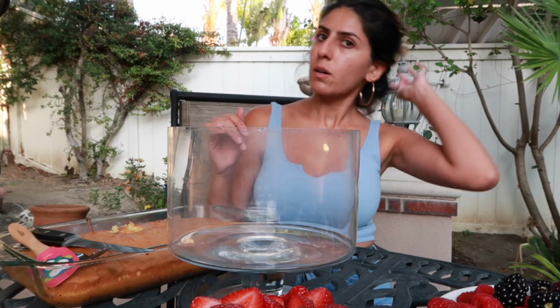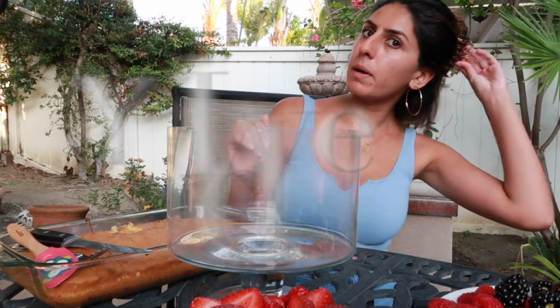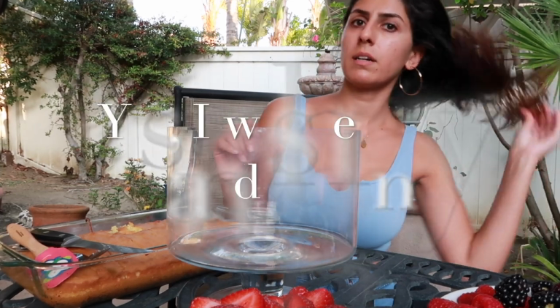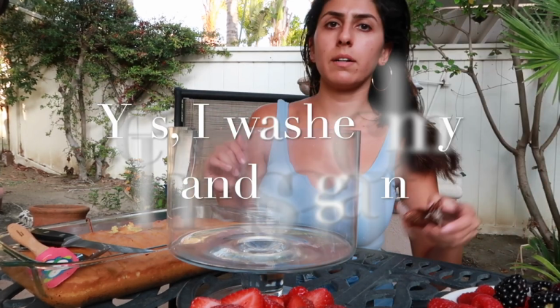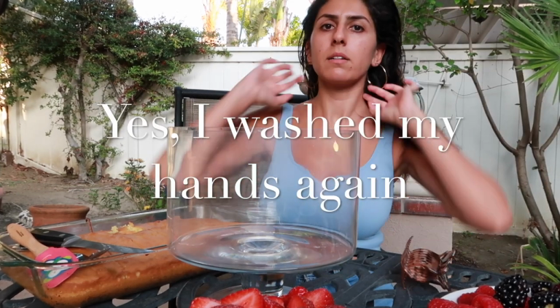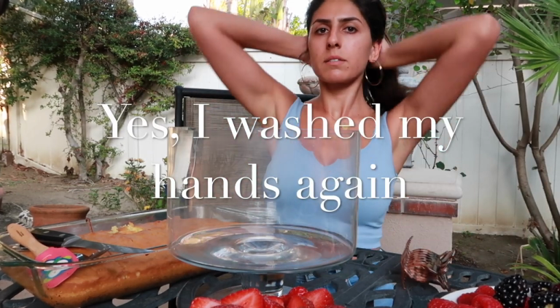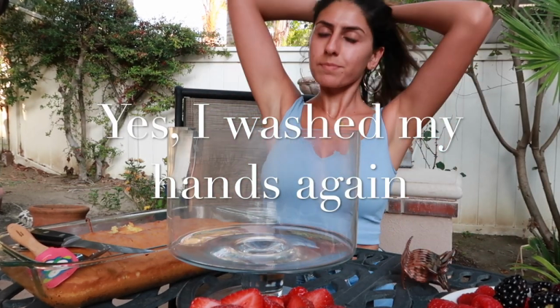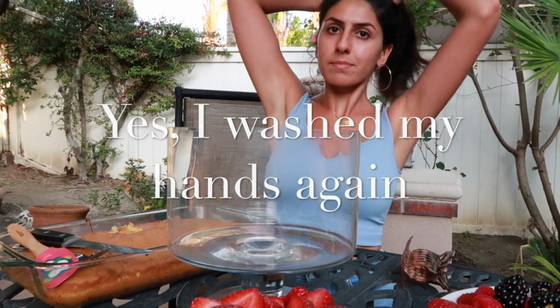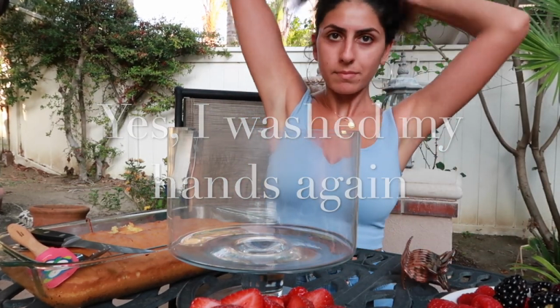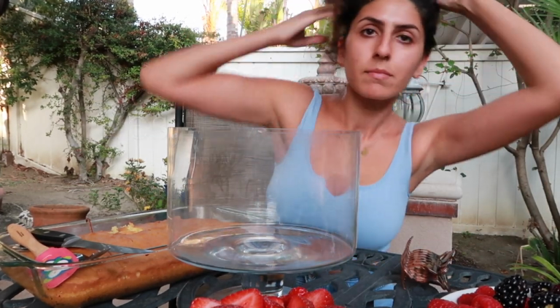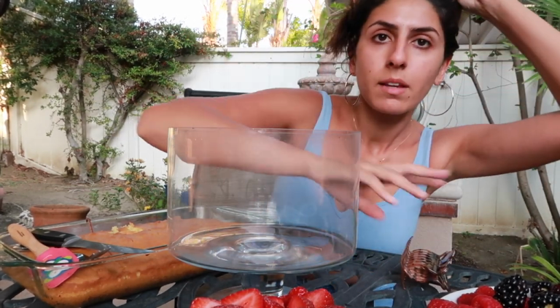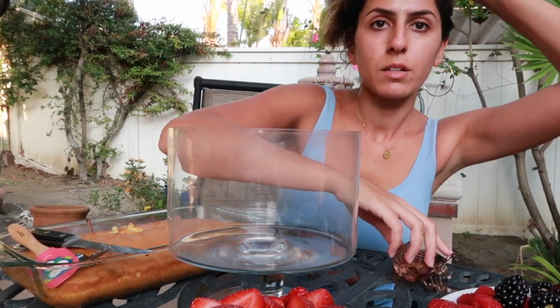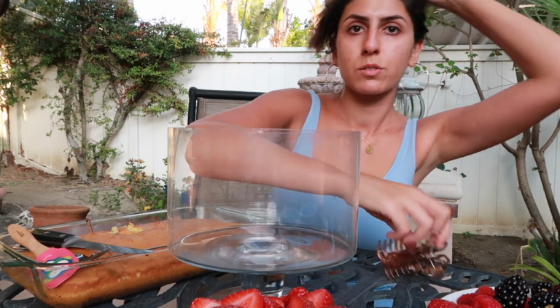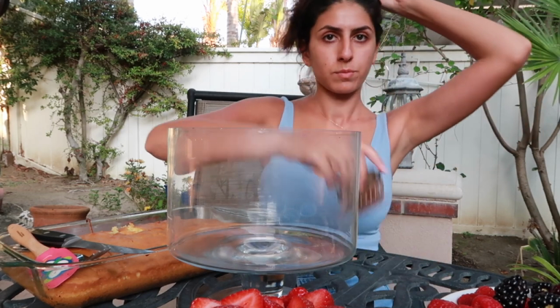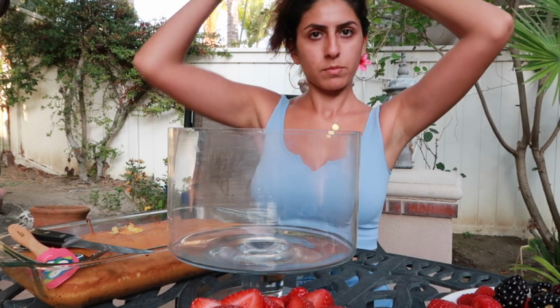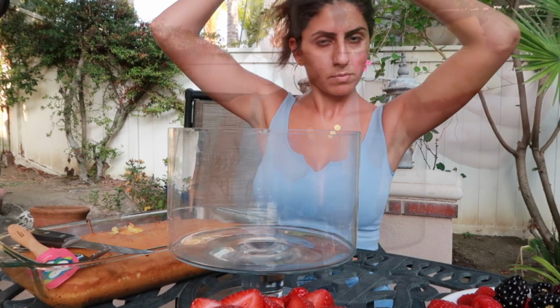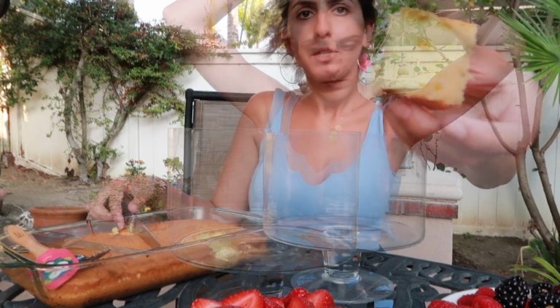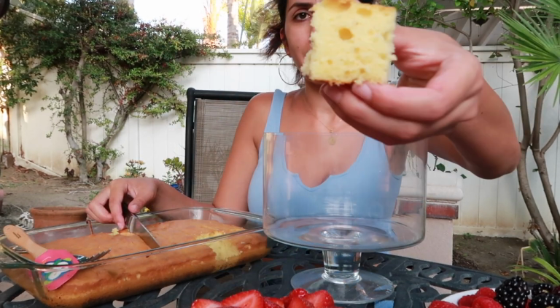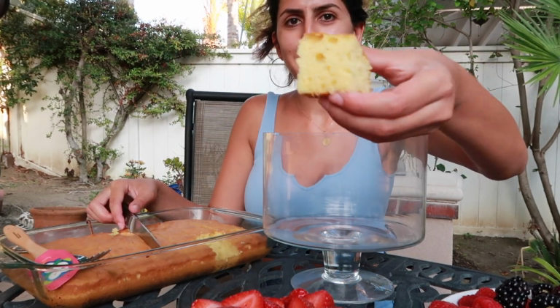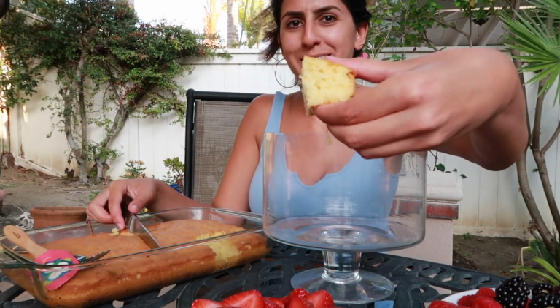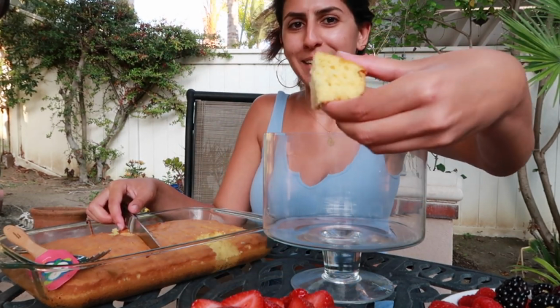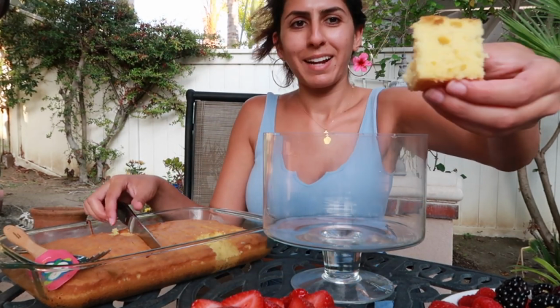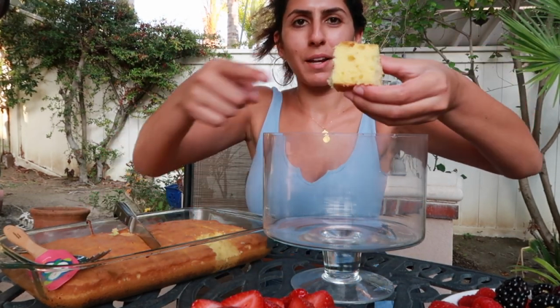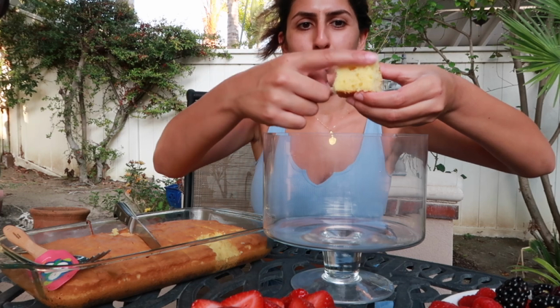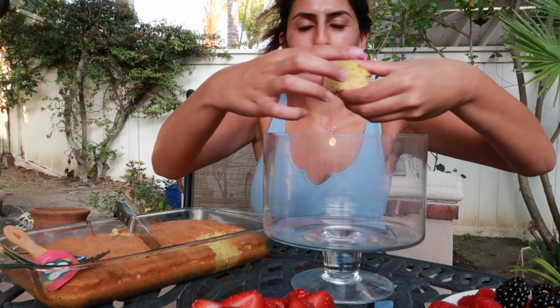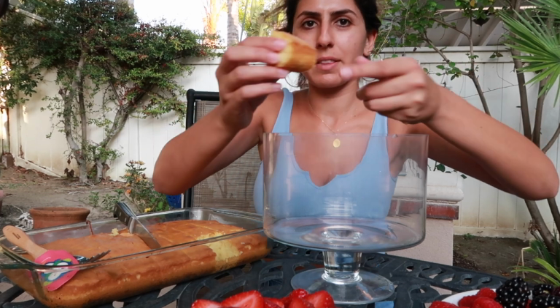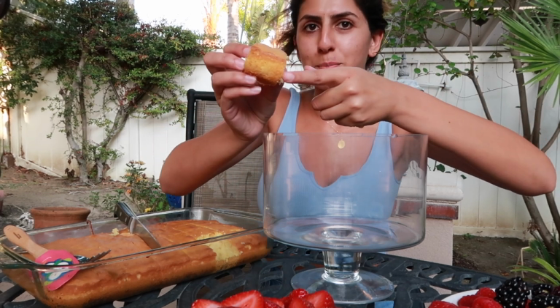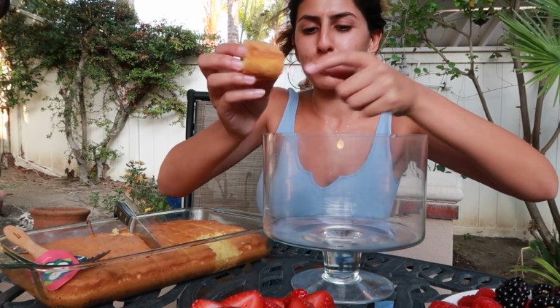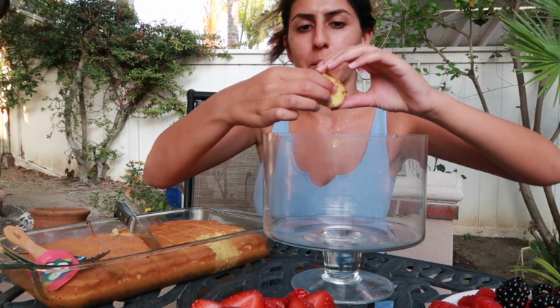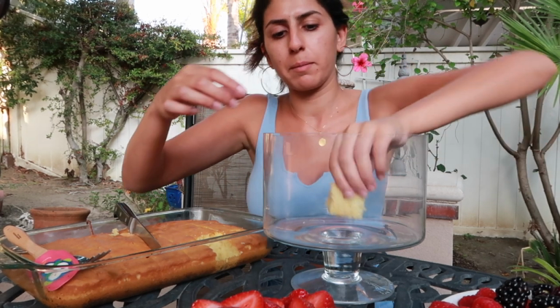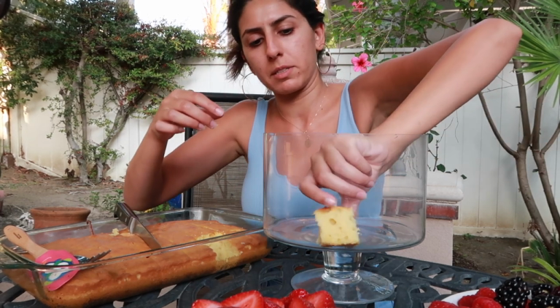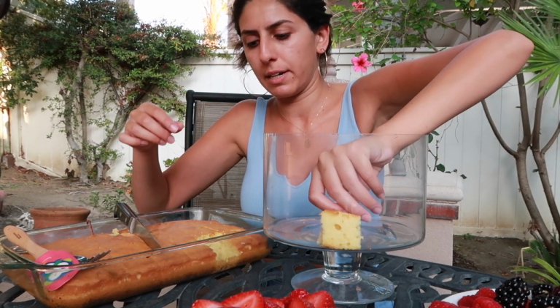It should be about this thick, and you want the white part — not the edge part — showing when you line them up on the sides.